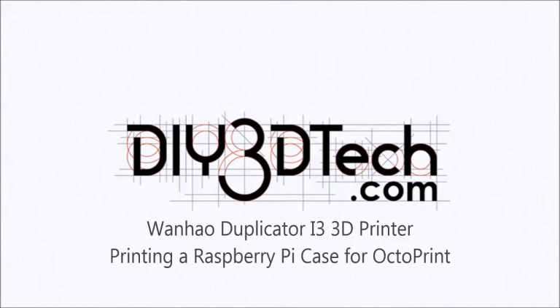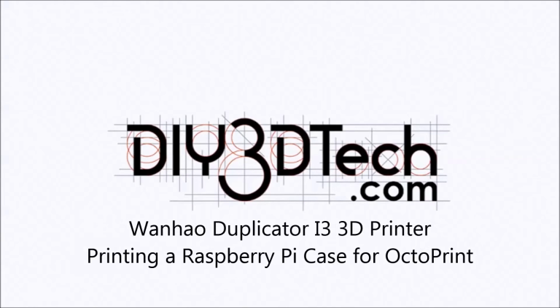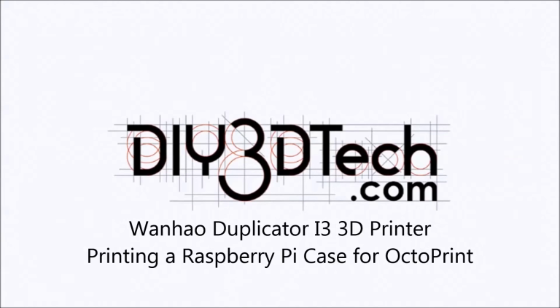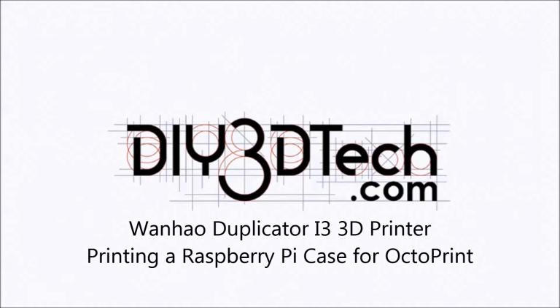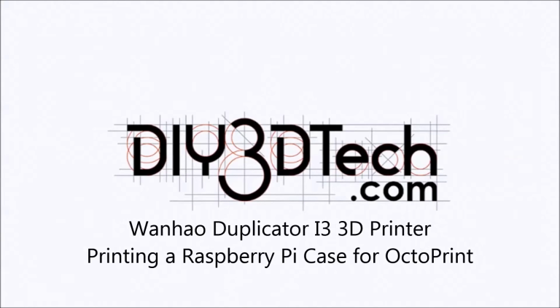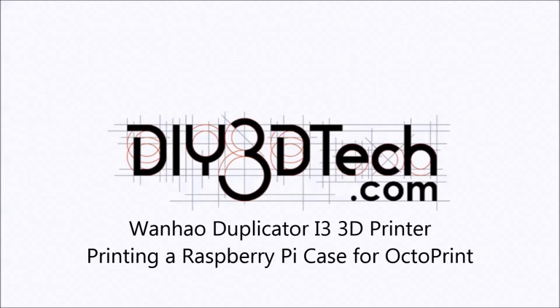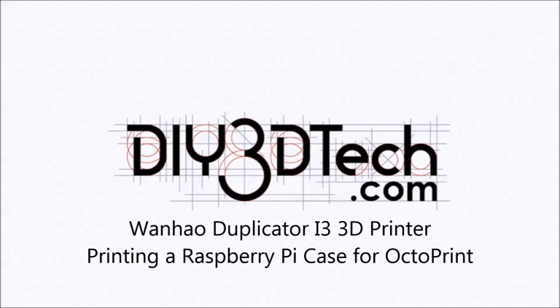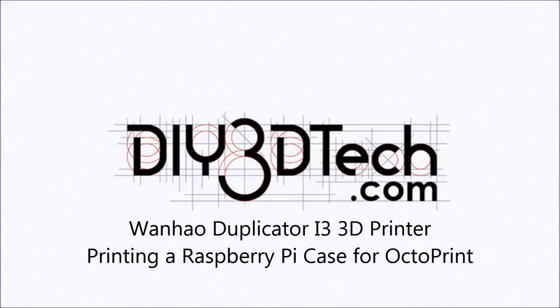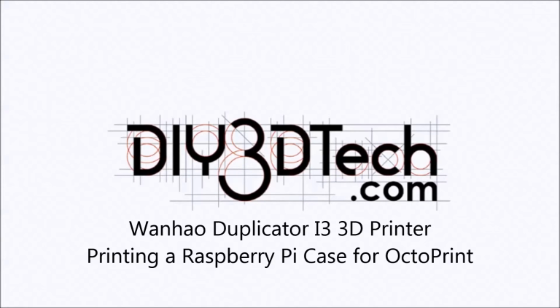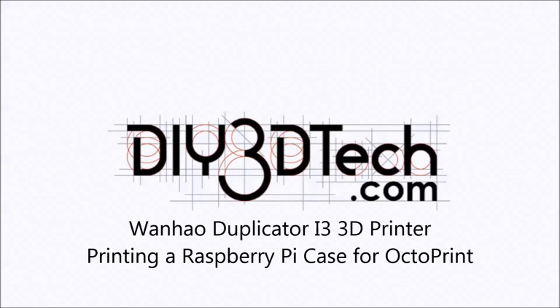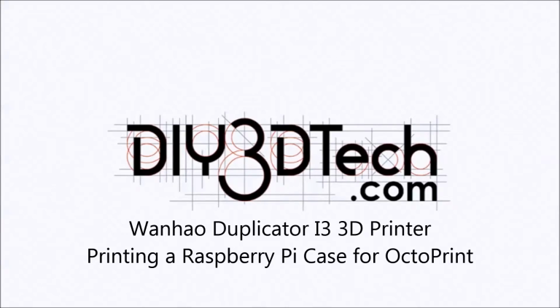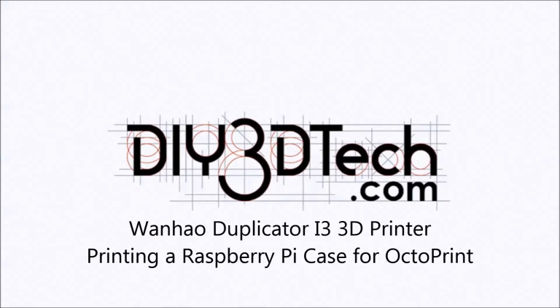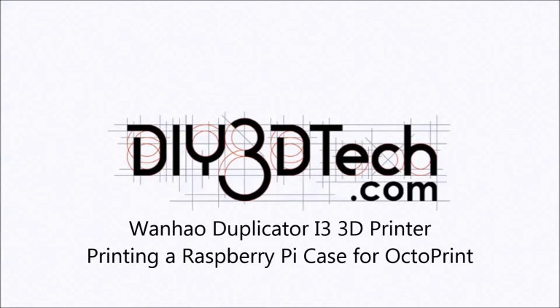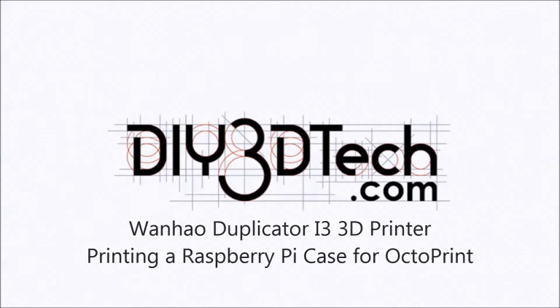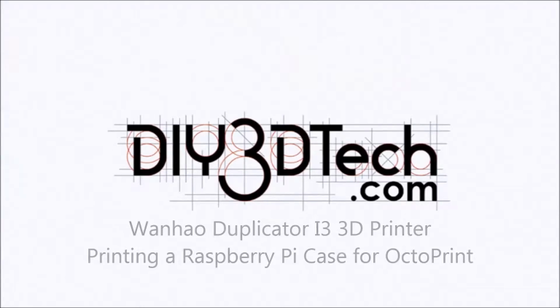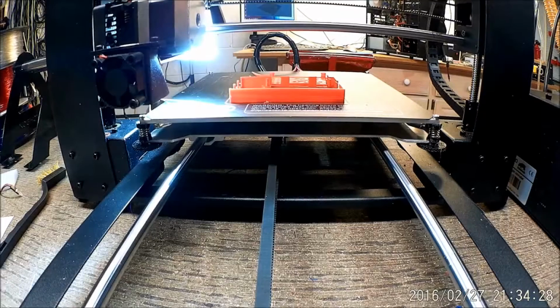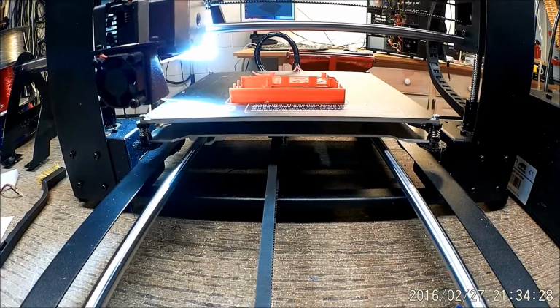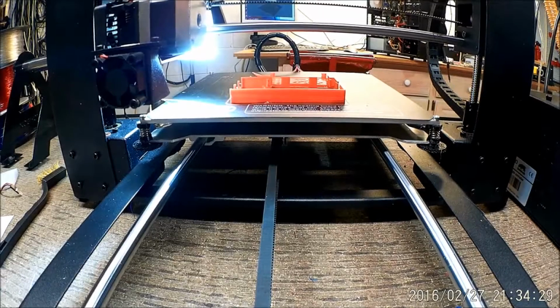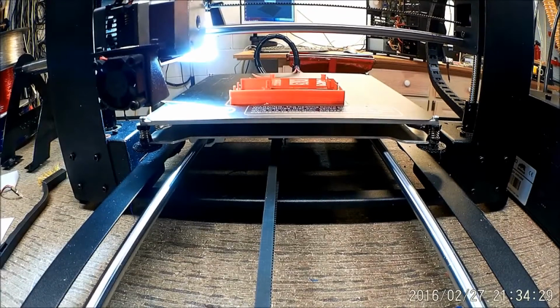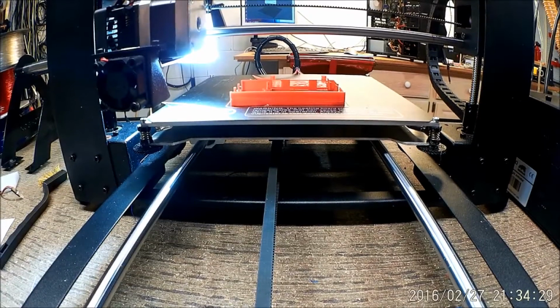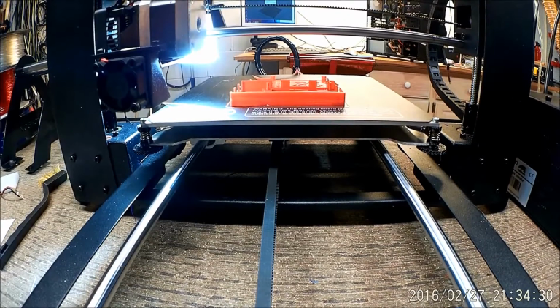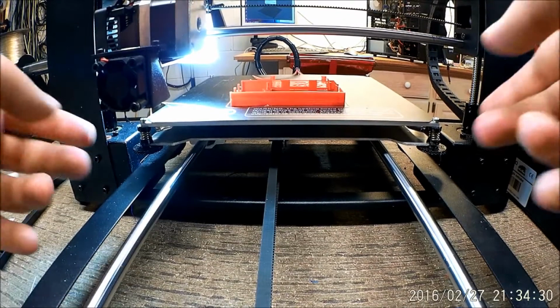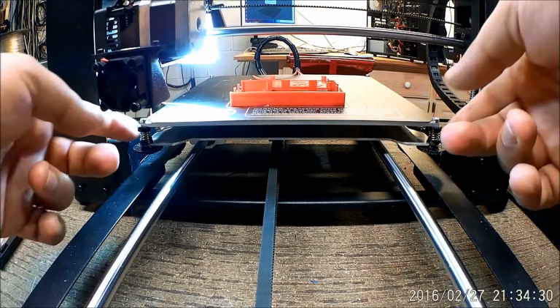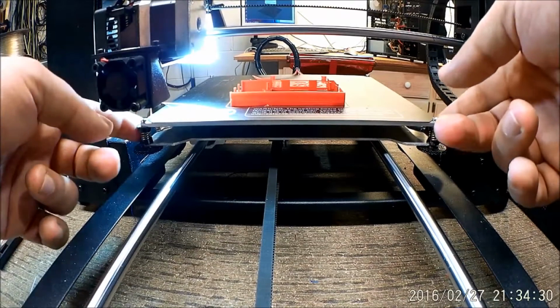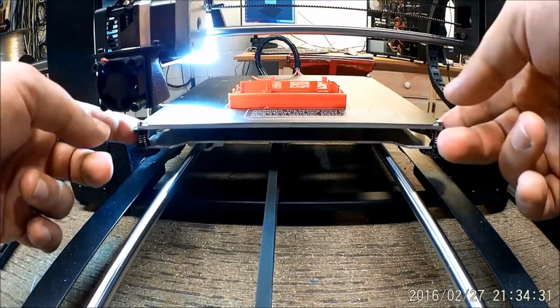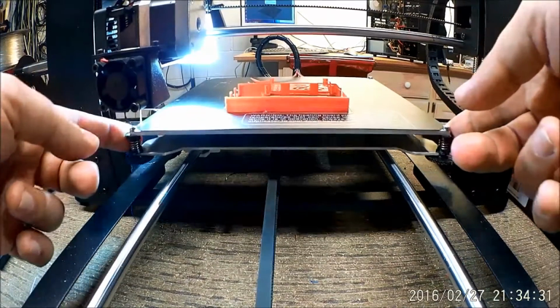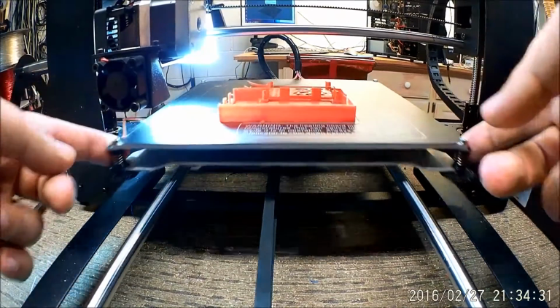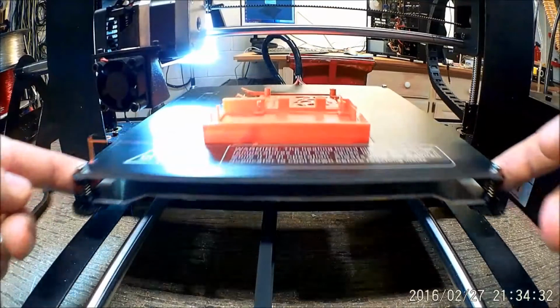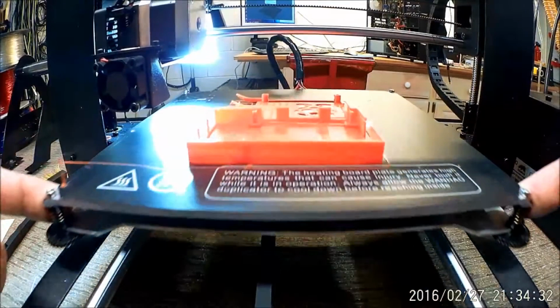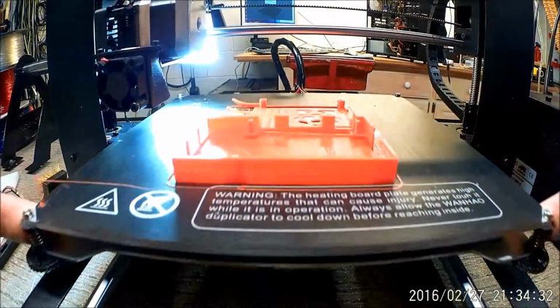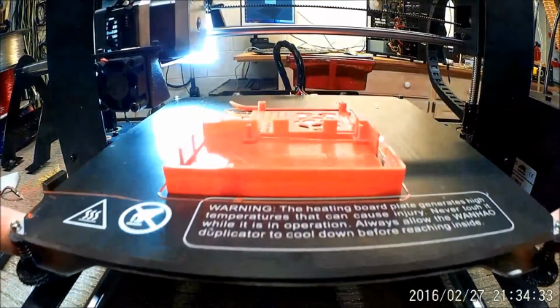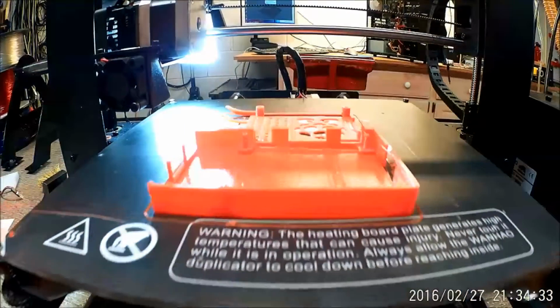Welcome to the DIY3Dtech.com channel. Welcome to this edition of DIY3Dtech.com.